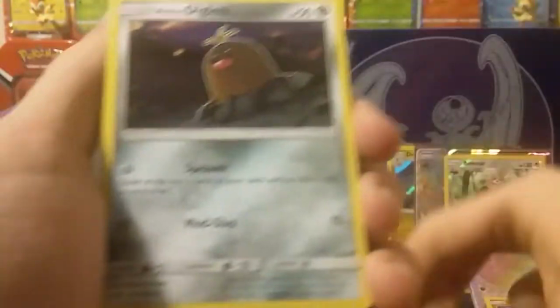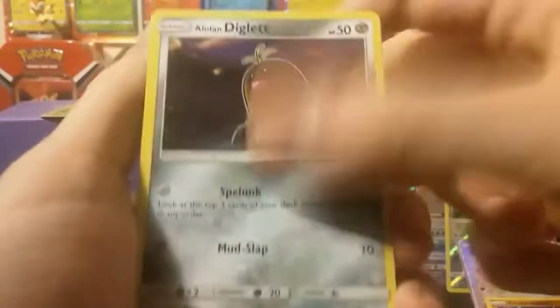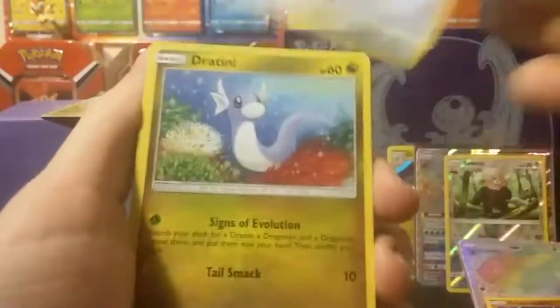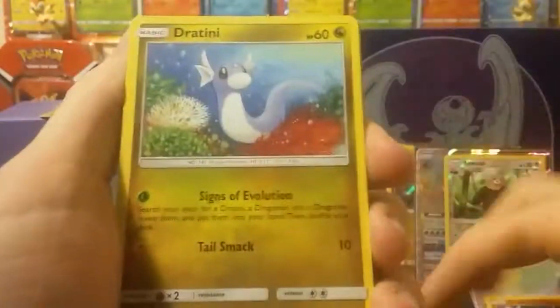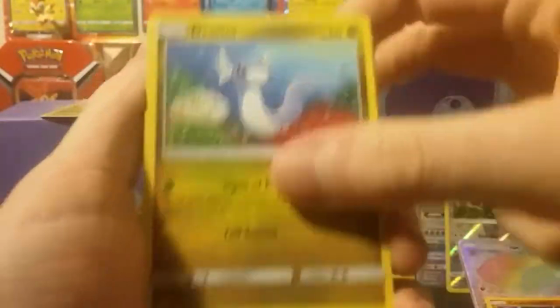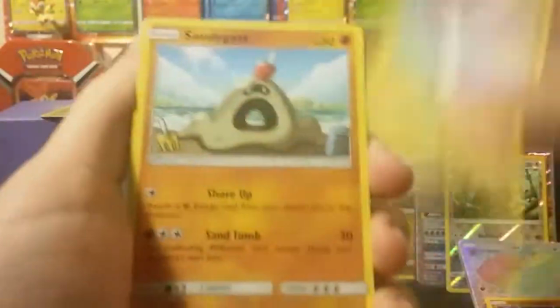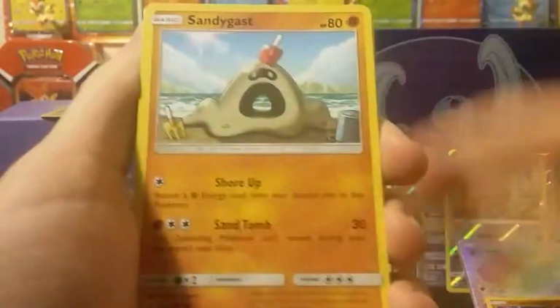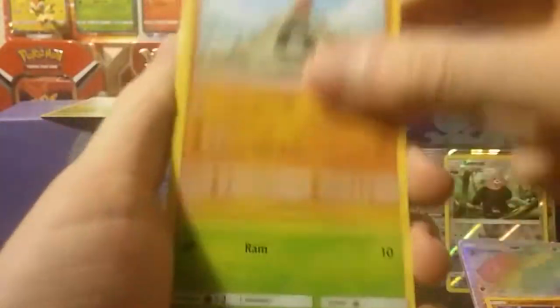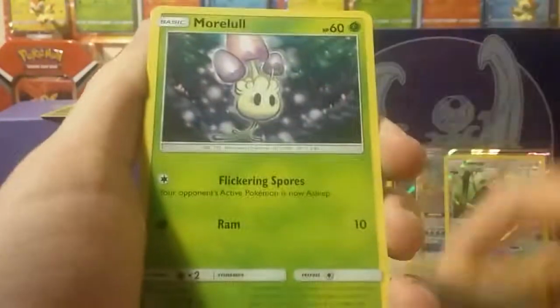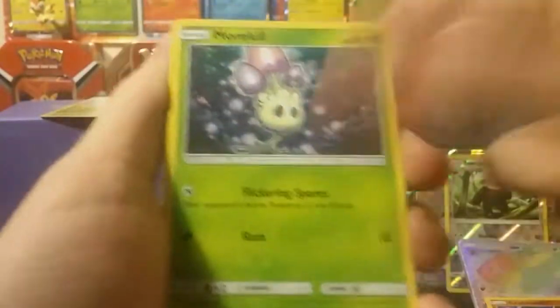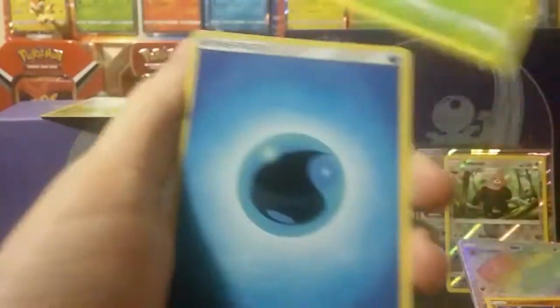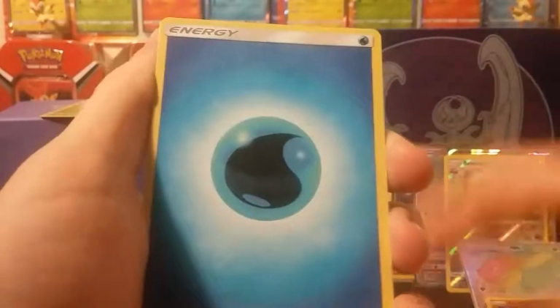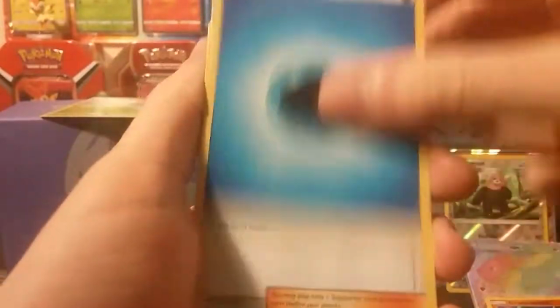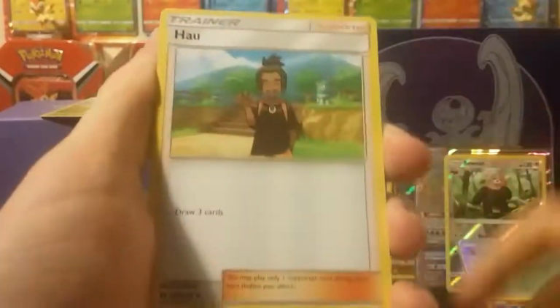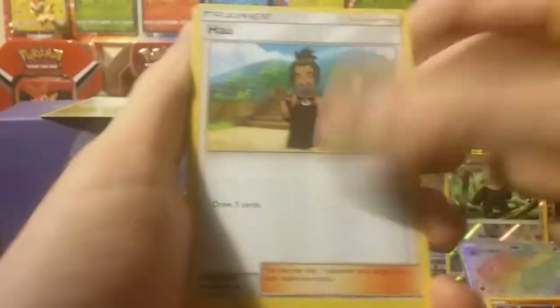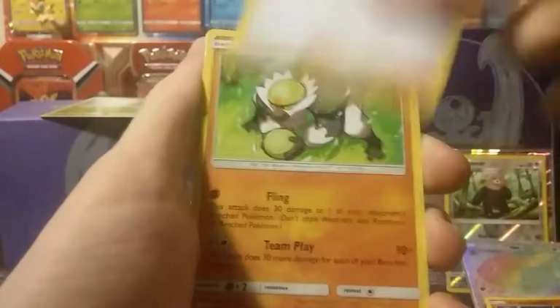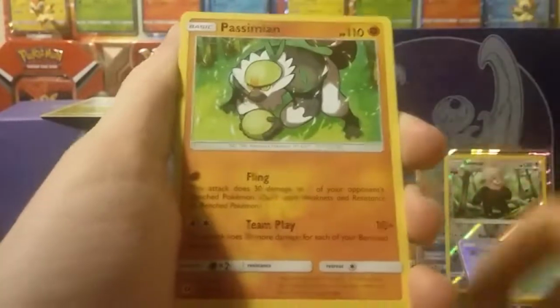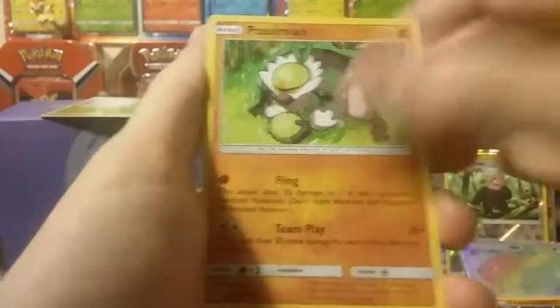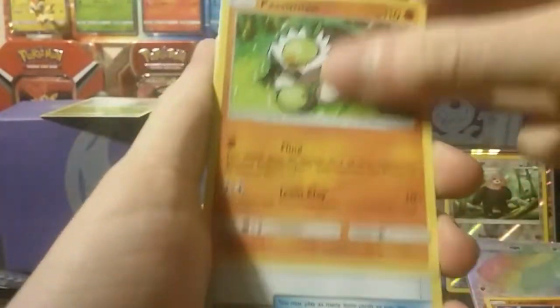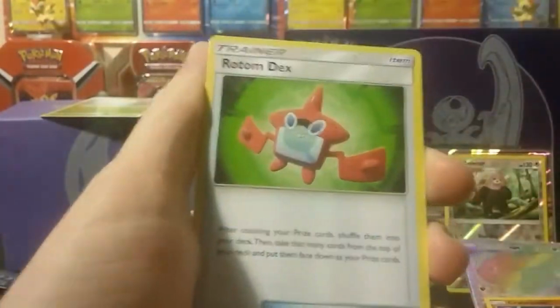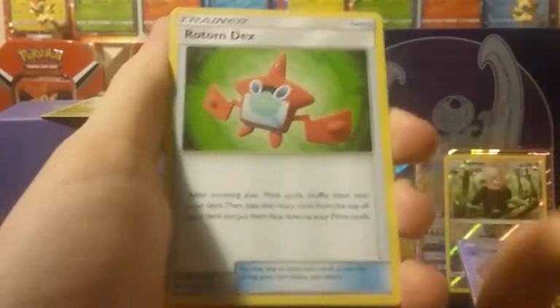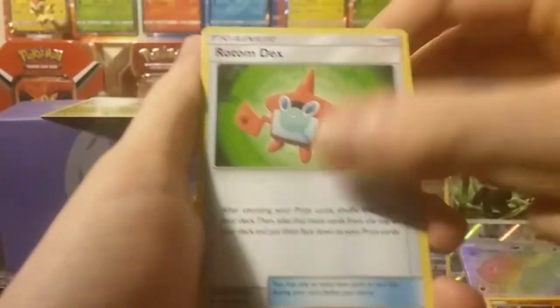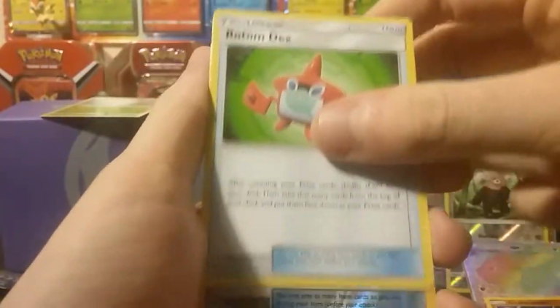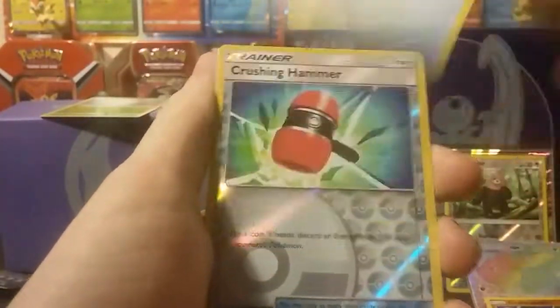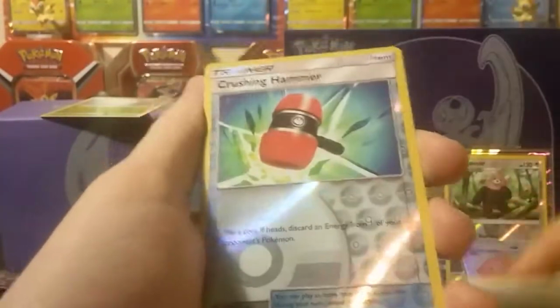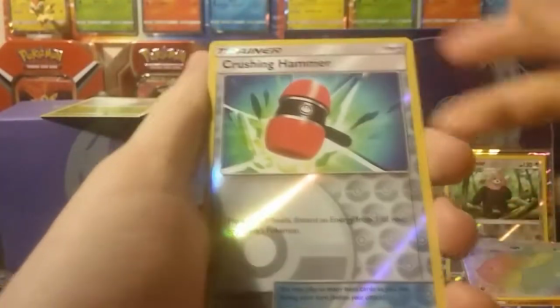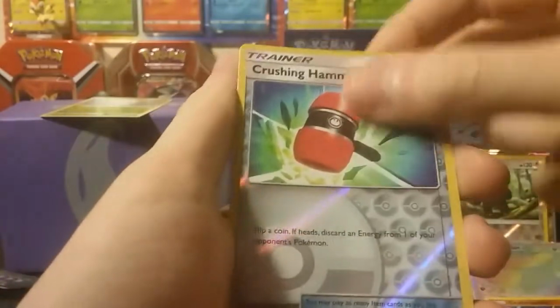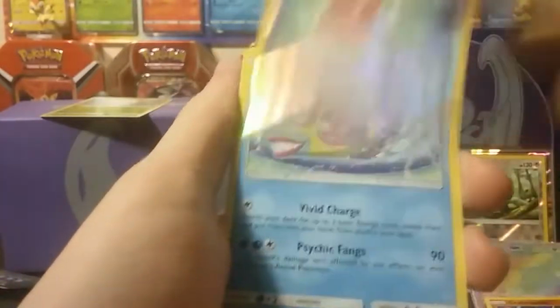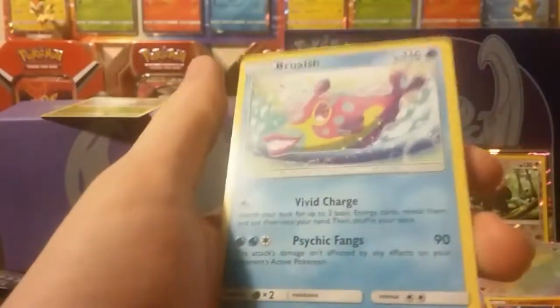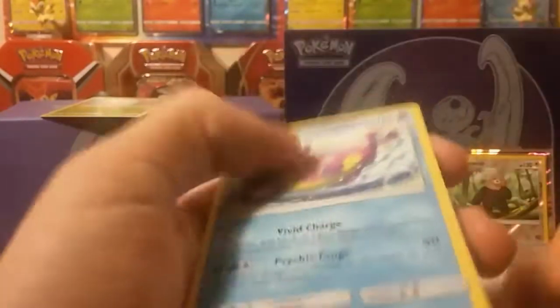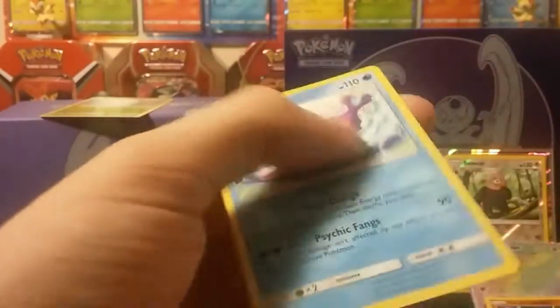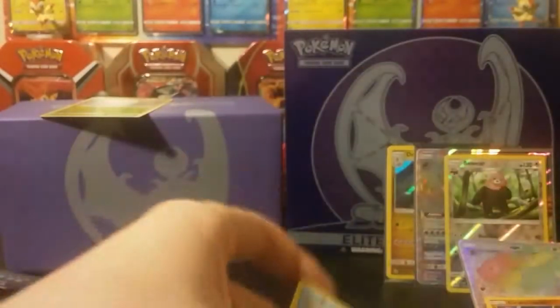And this is our last pack, by the way: Bounce Sweet, Sandy Guest, Morlull, Water Energy, Howe, Passimion, Rotom Dex, Reverse Crushing Hammer, and a Bruxish.